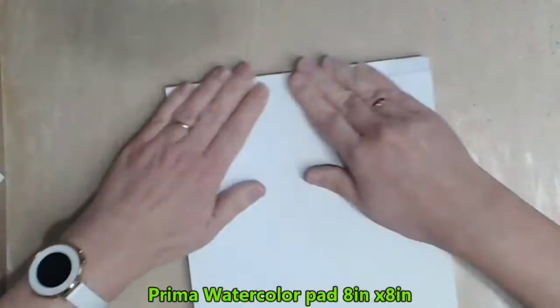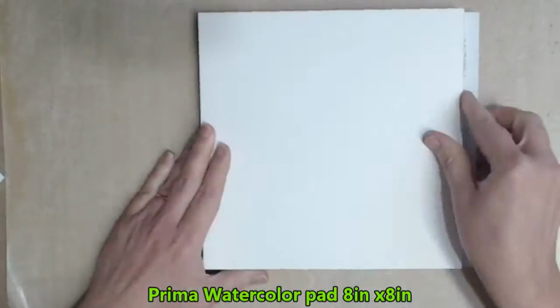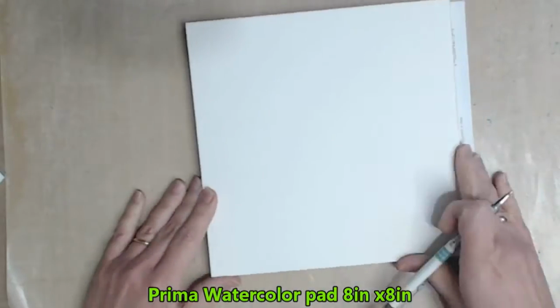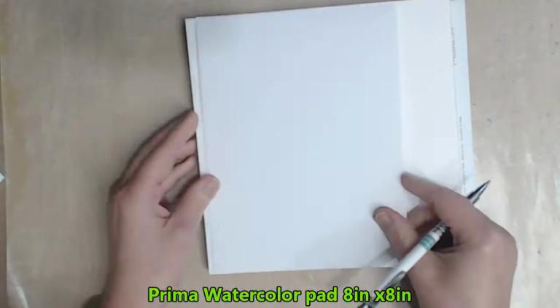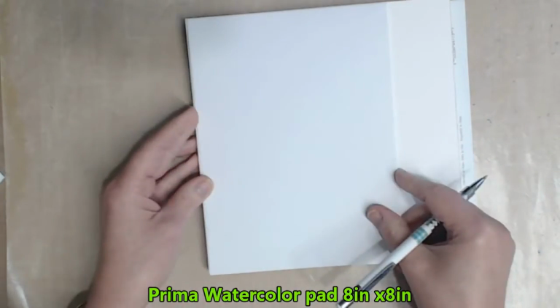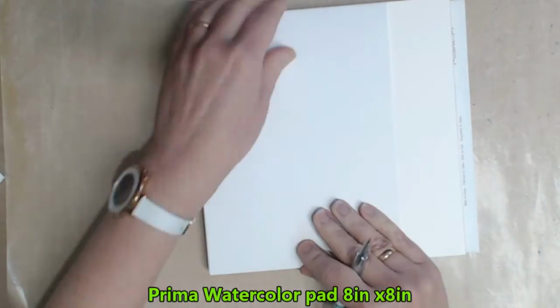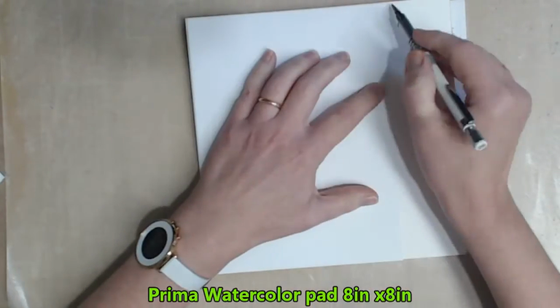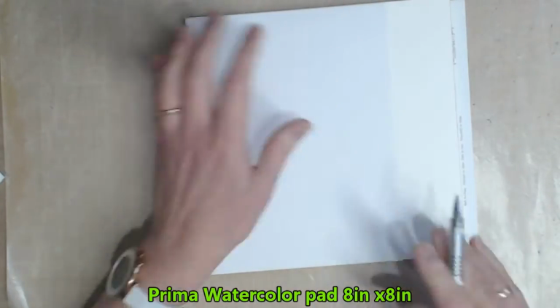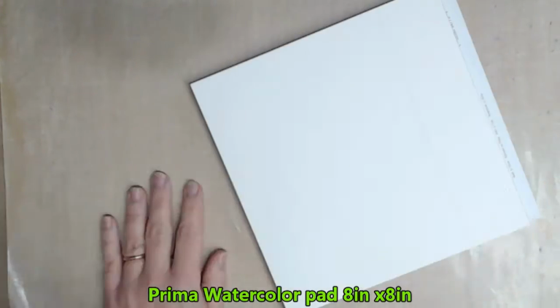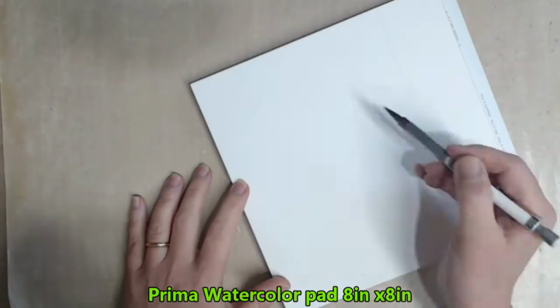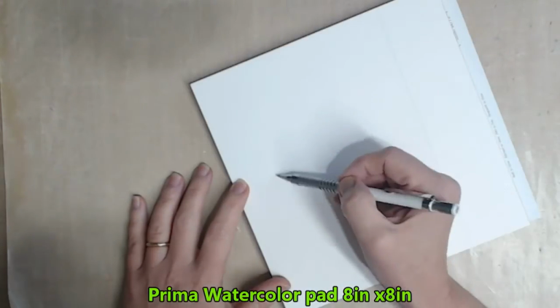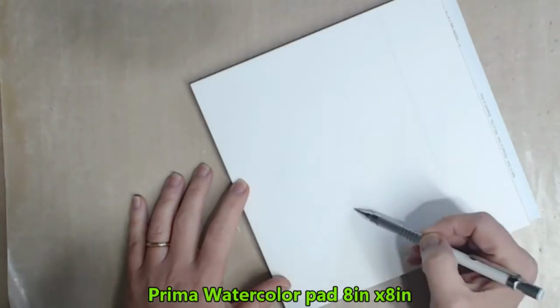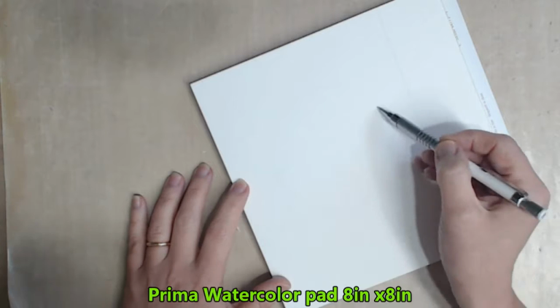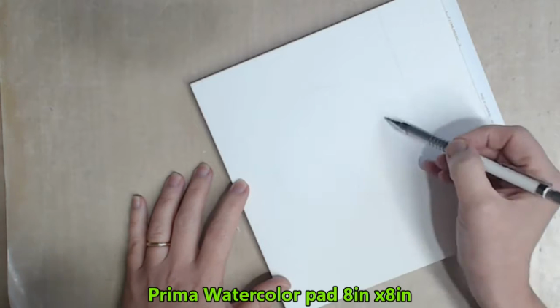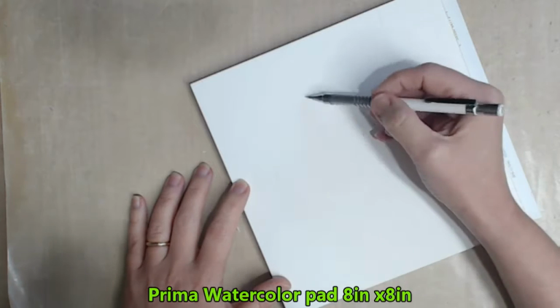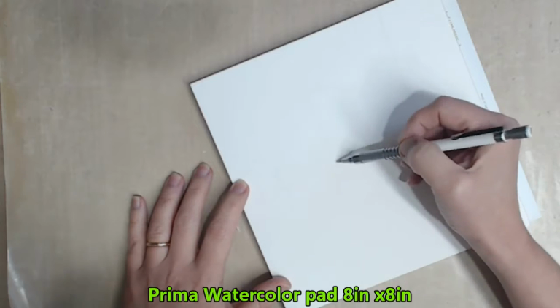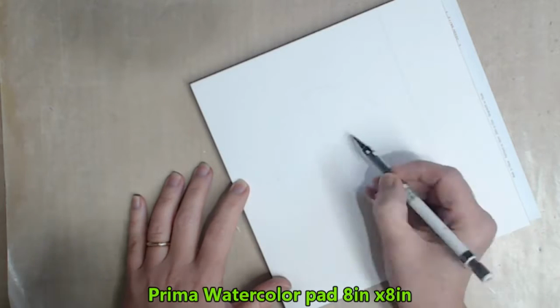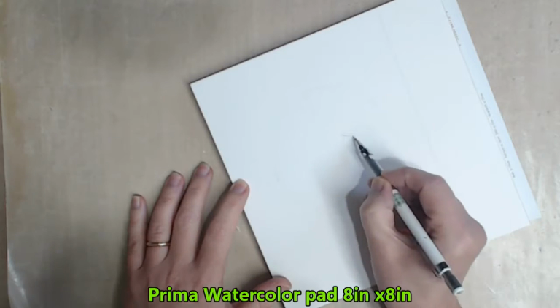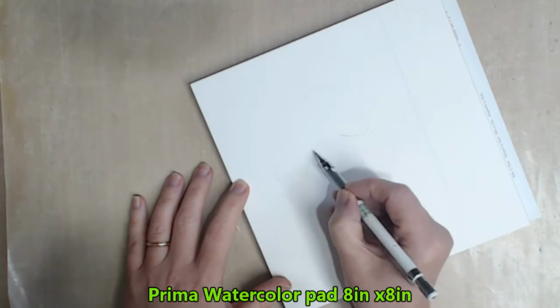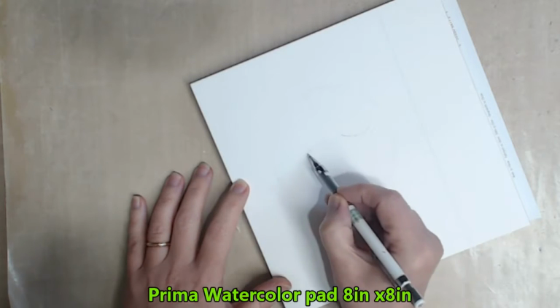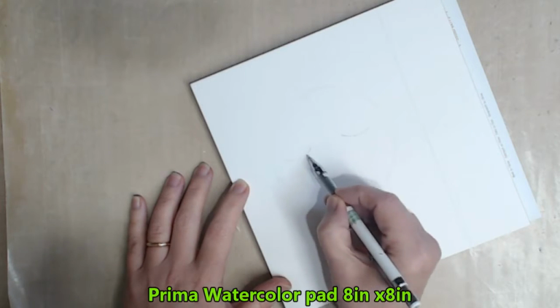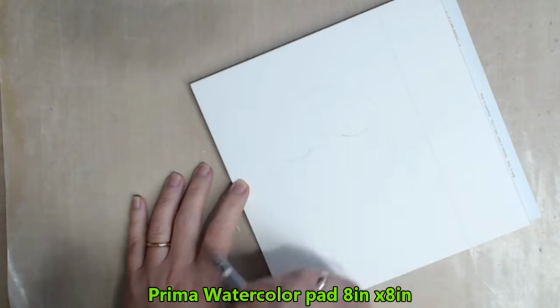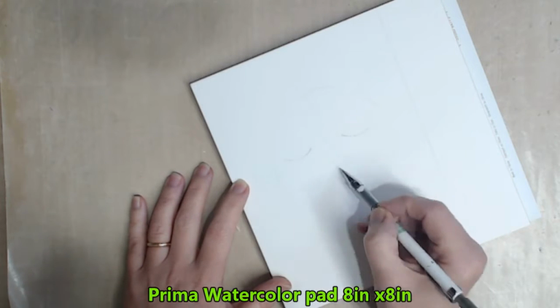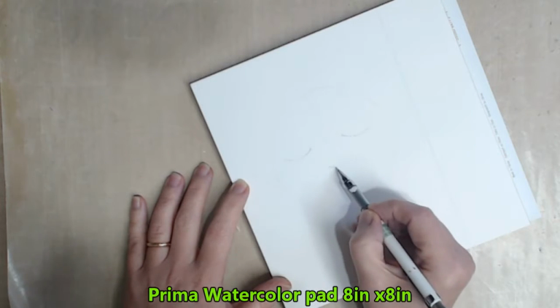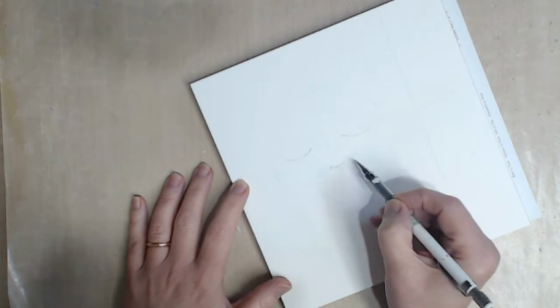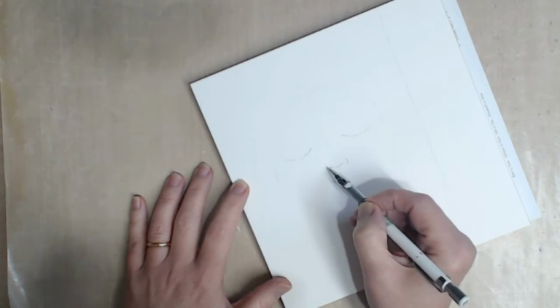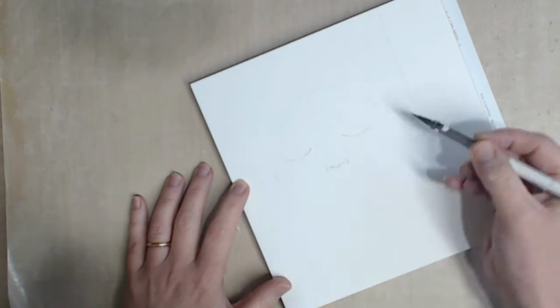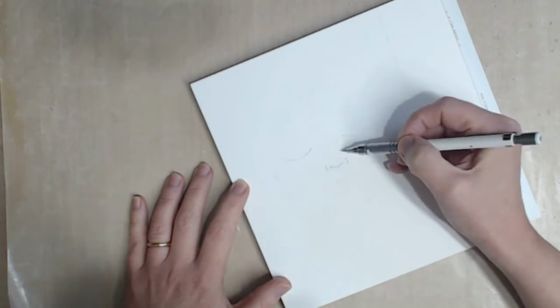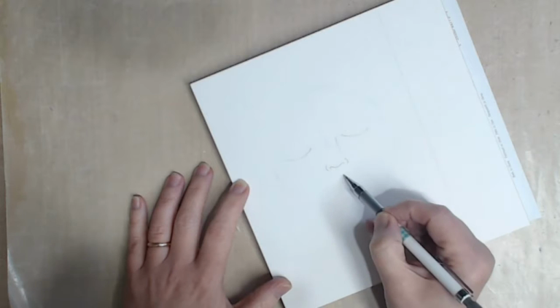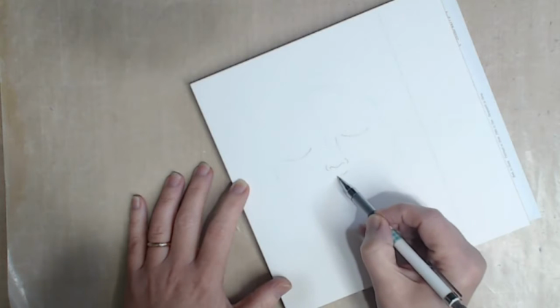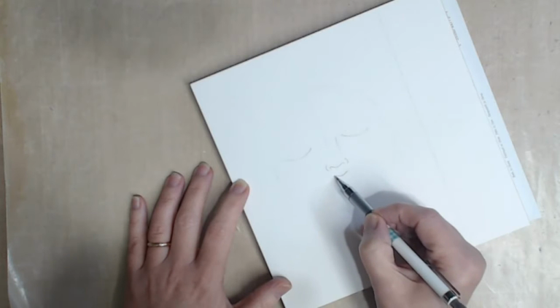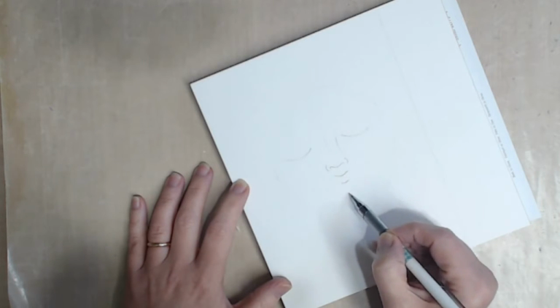I want to insert my page into an existing journal so I rule it up to size. I've chosen a Prima watercolour paper — it's got quite a nice texture to it.